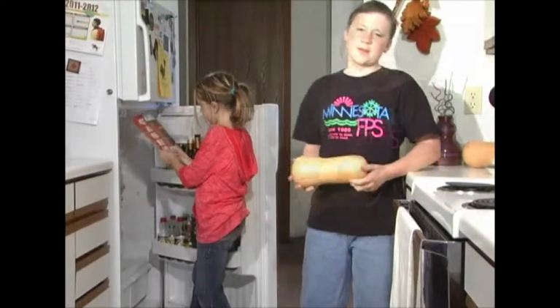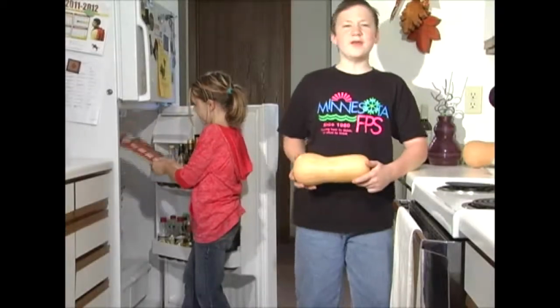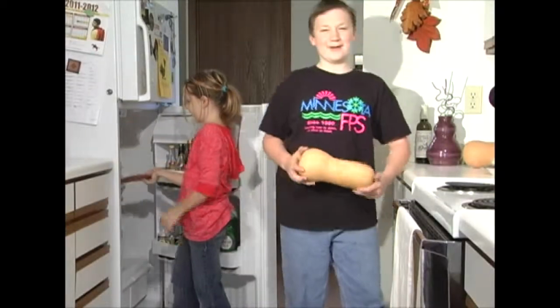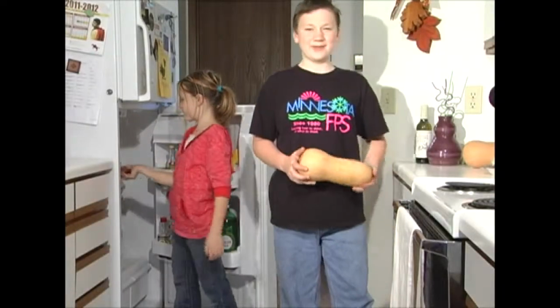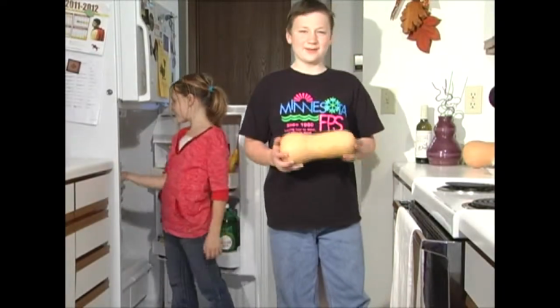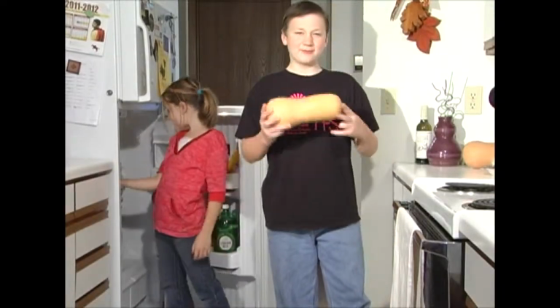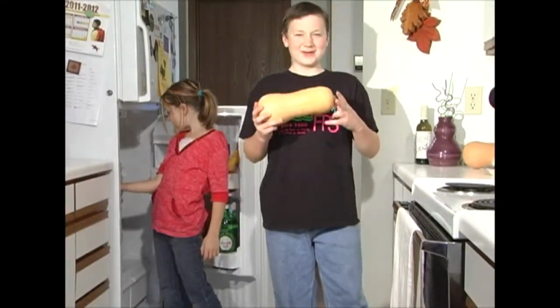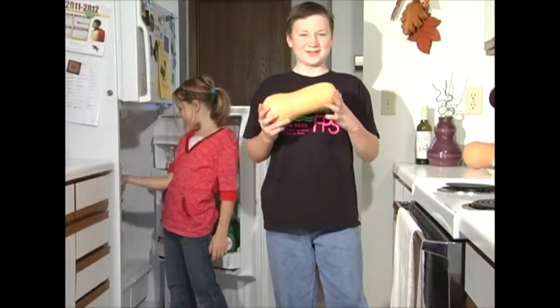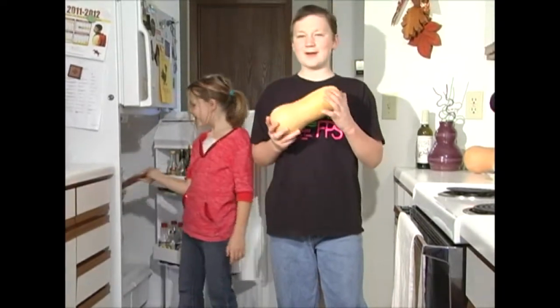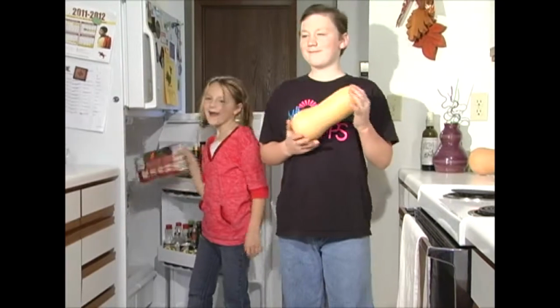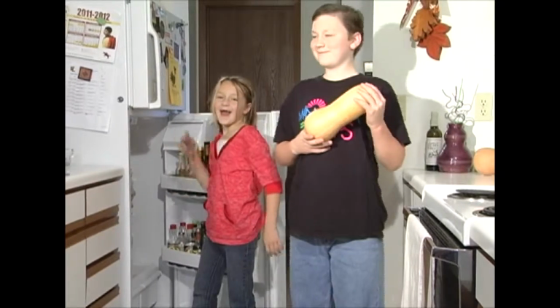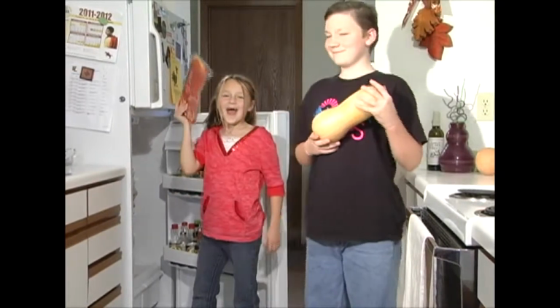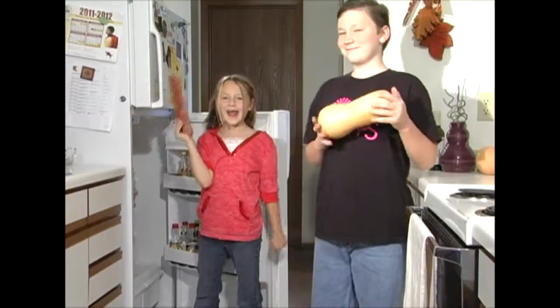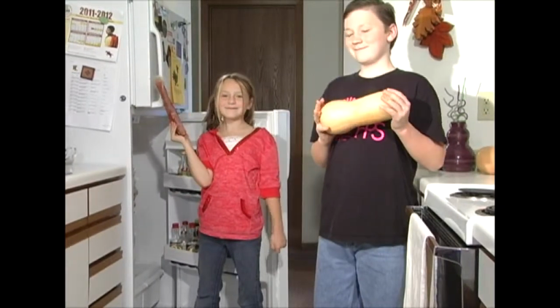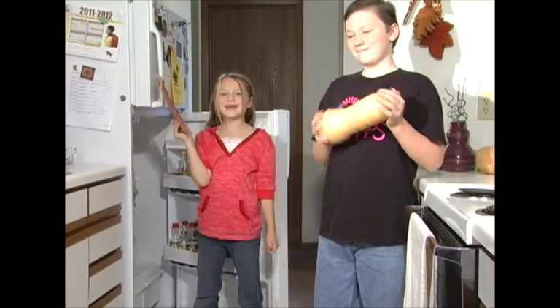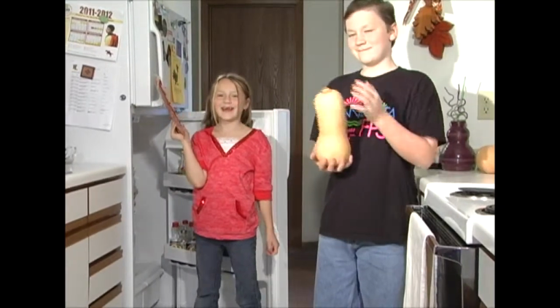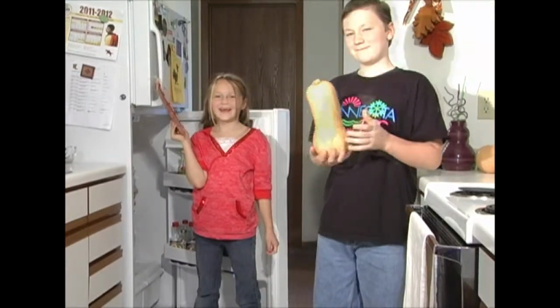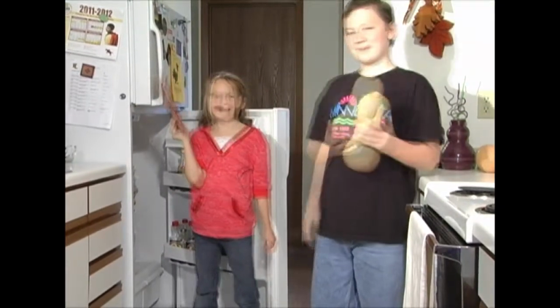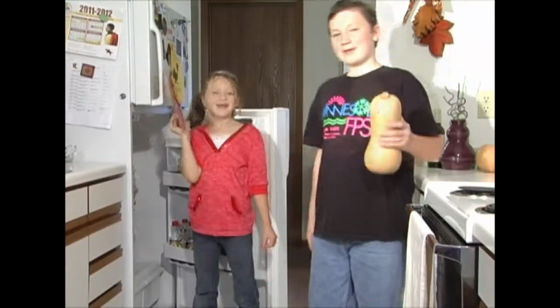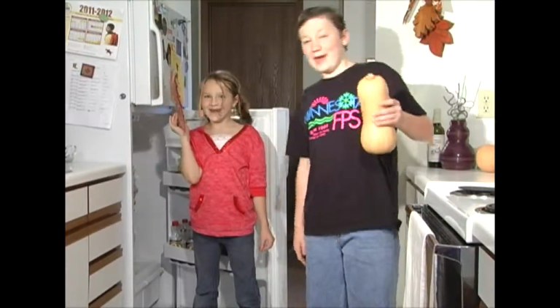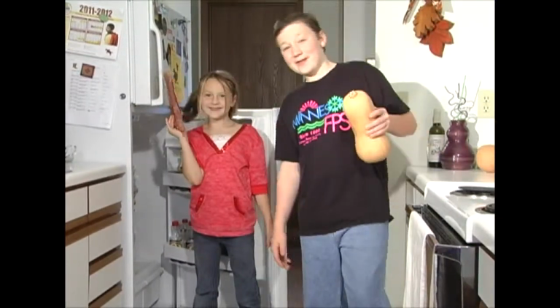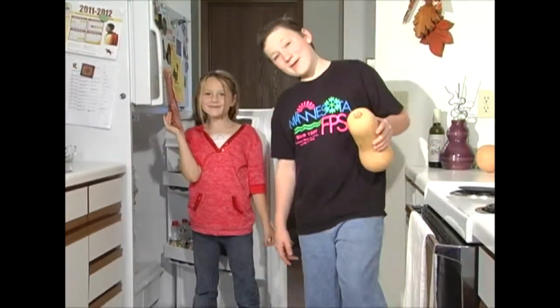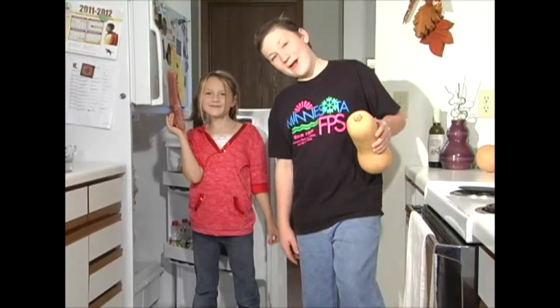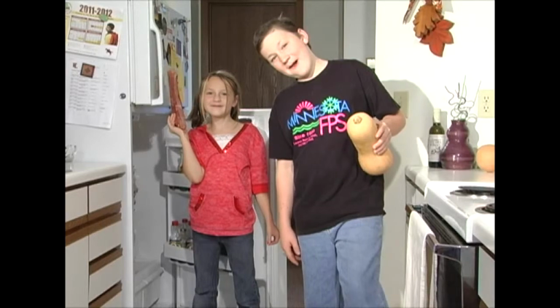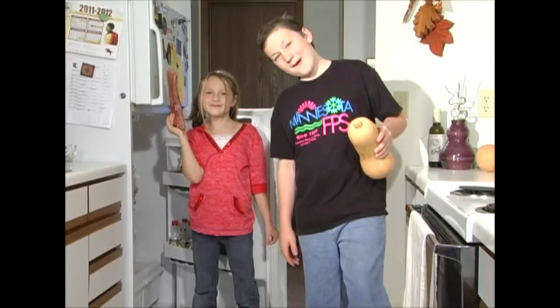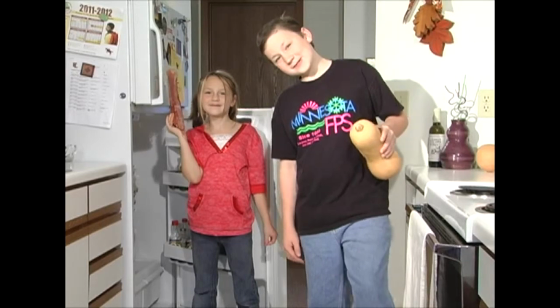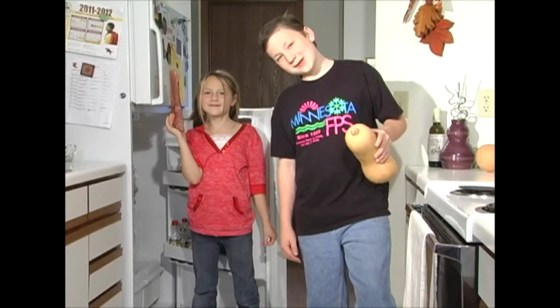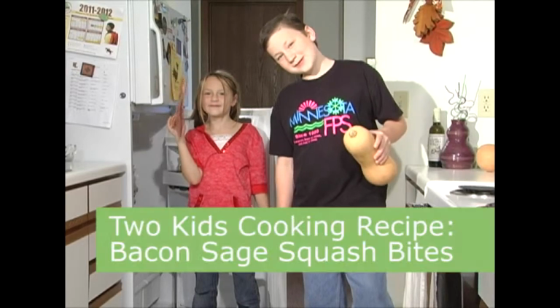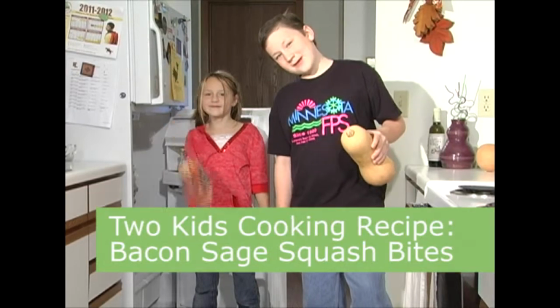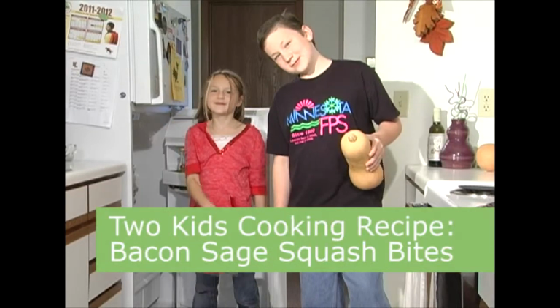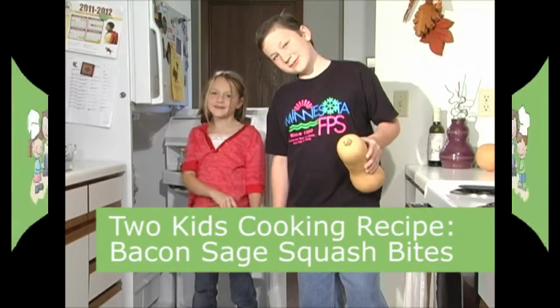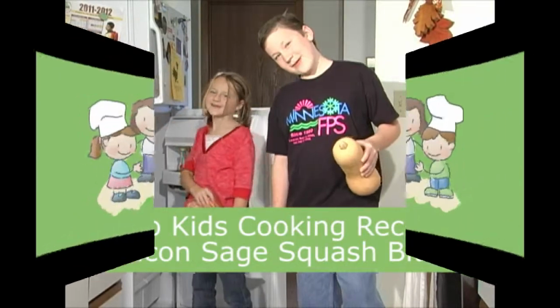So moms, you've got some squash and bacon. Can we have some? Well, I suppose we can make some bacon sage squash bites.